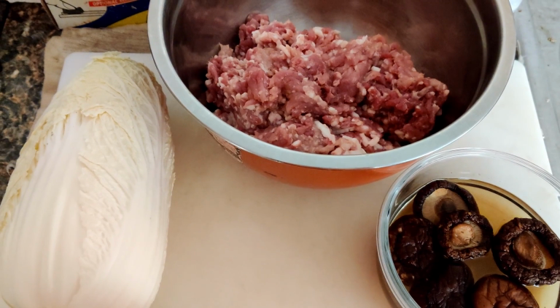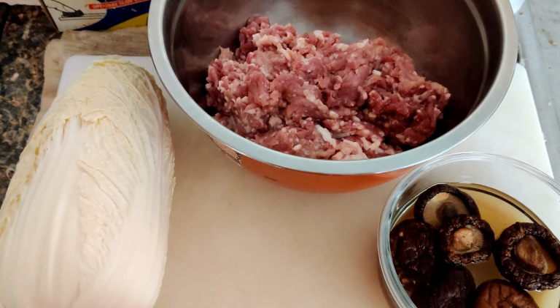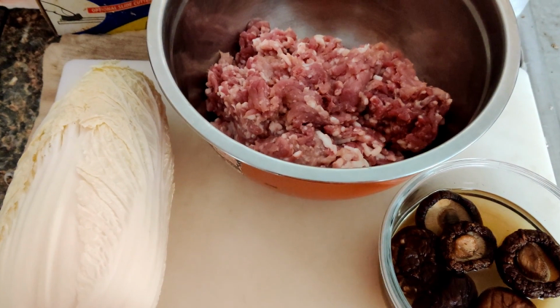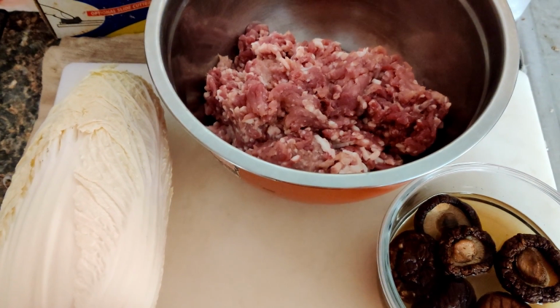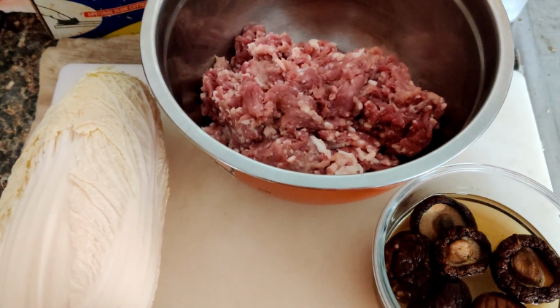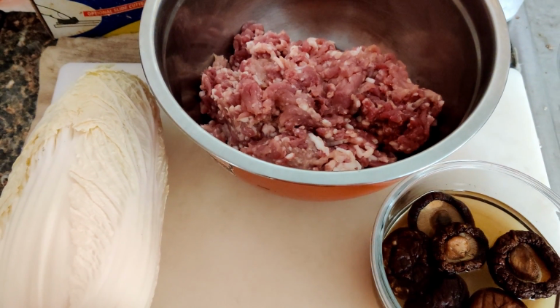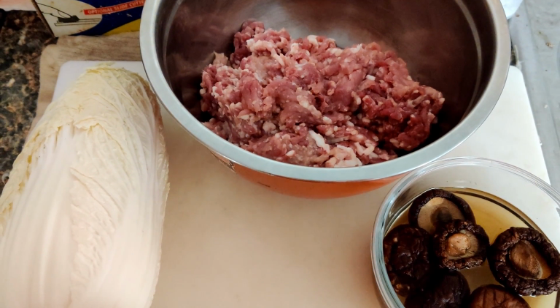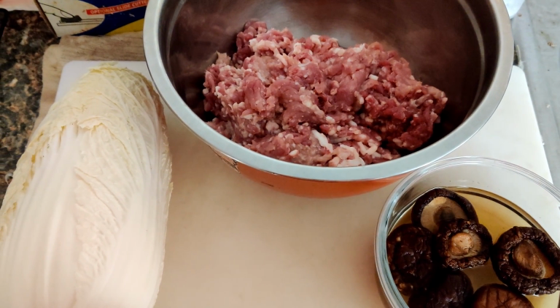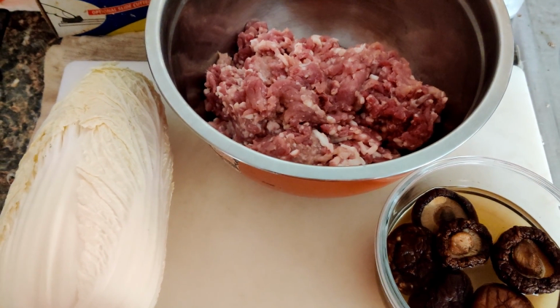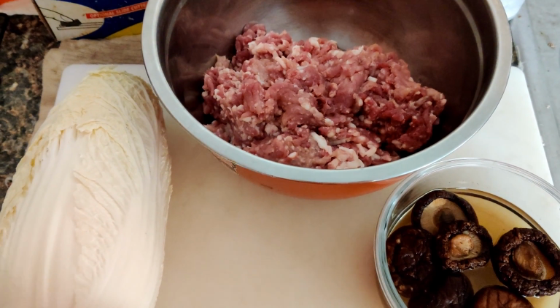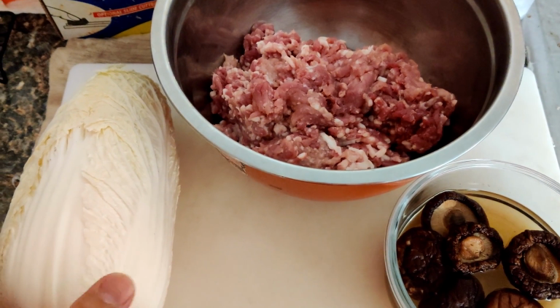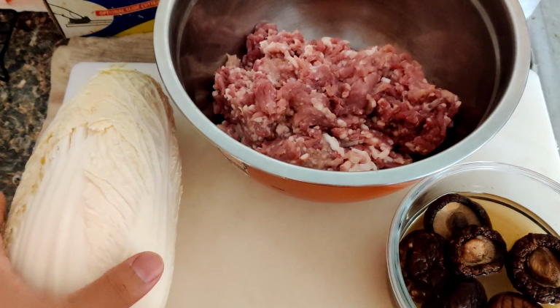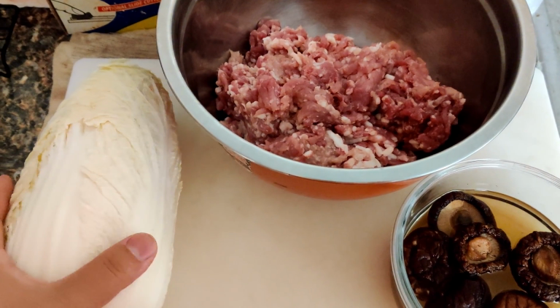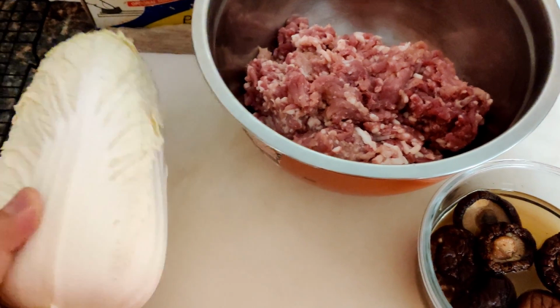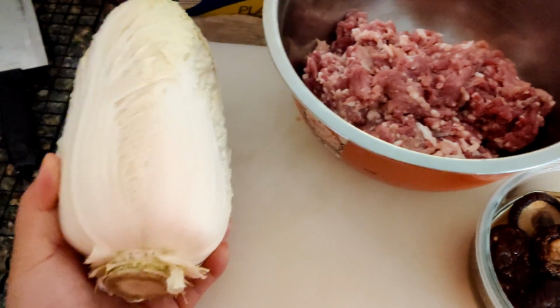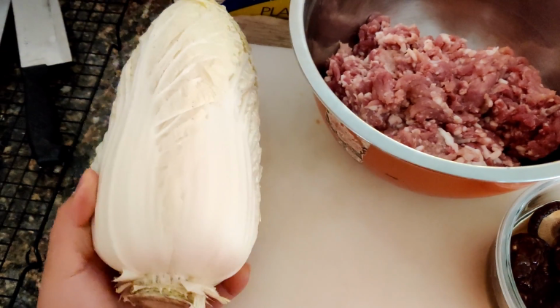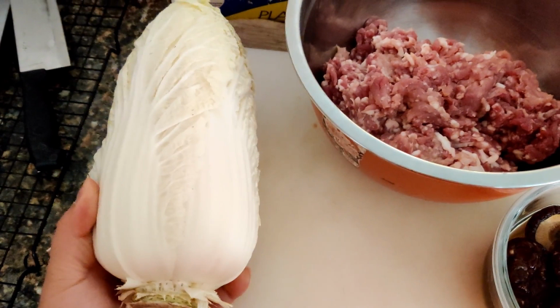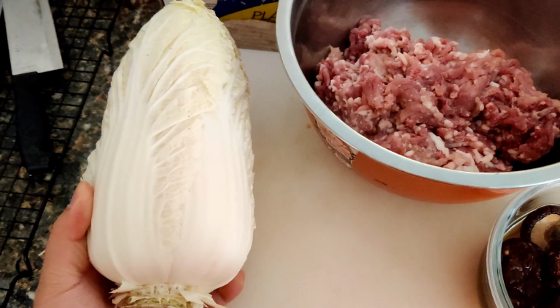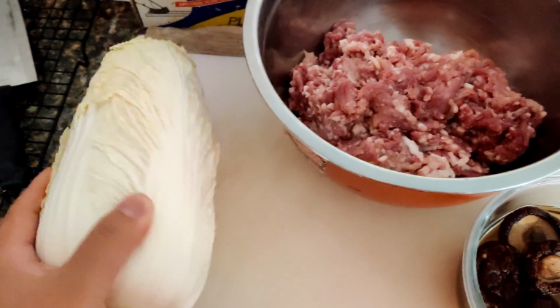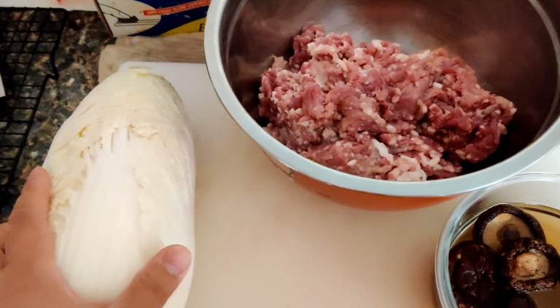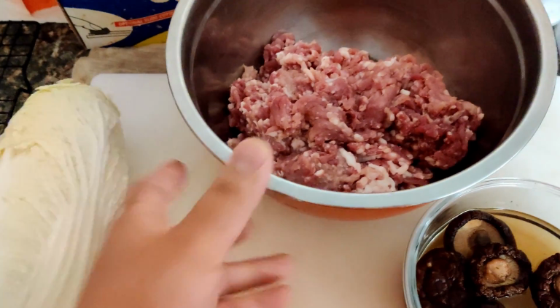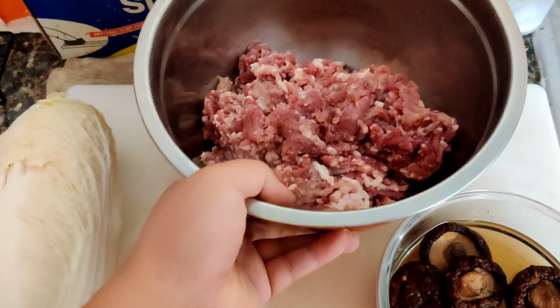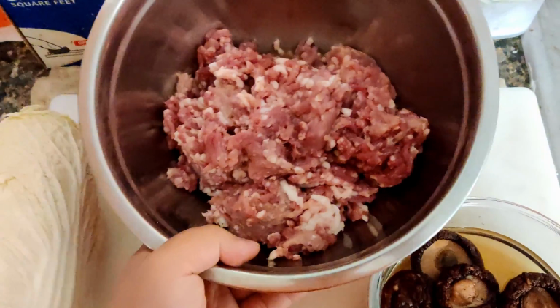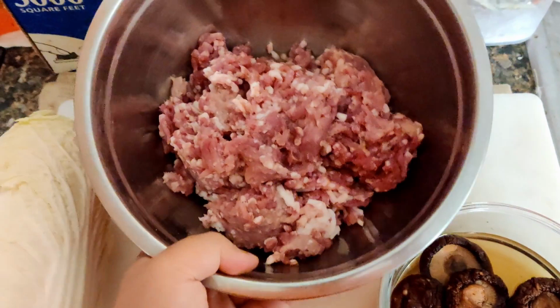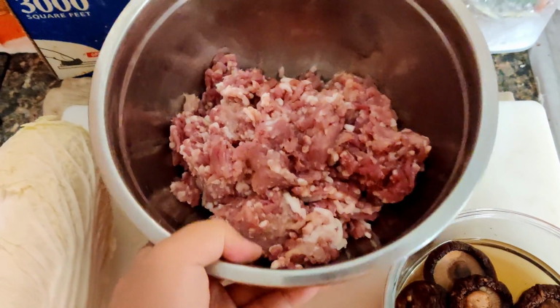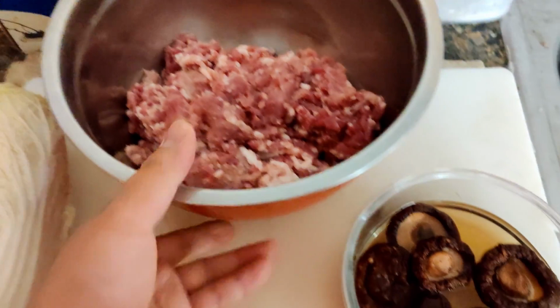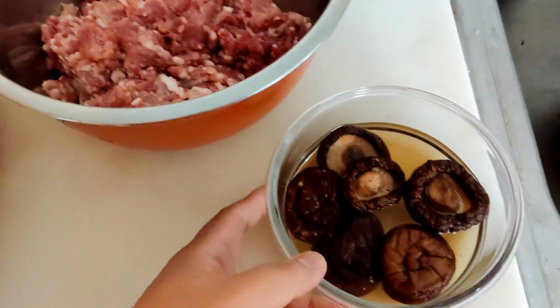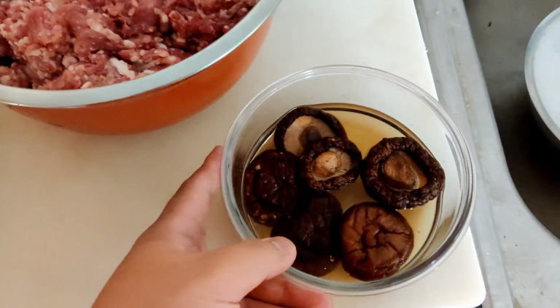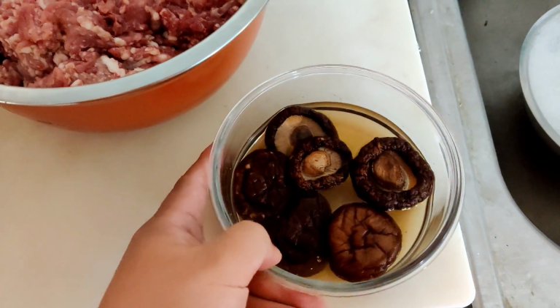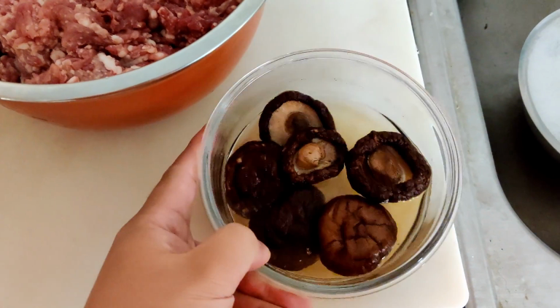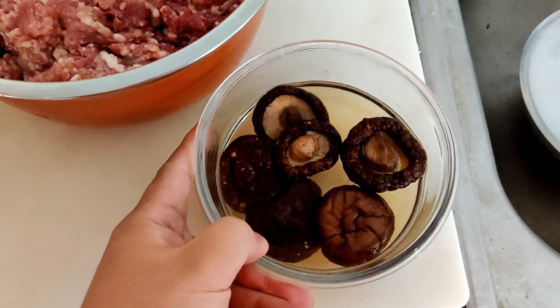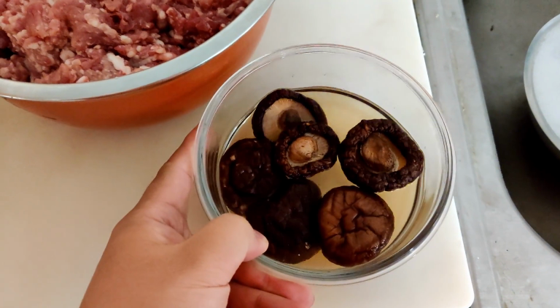Hello everyone, today I'm going to show you how to make potstickers. I have Napa here, ground pork, and then dry mushroom.